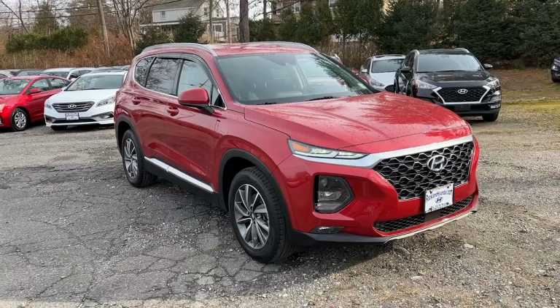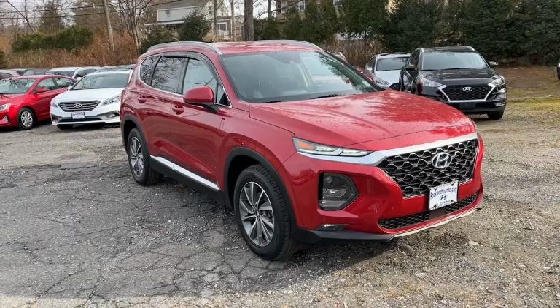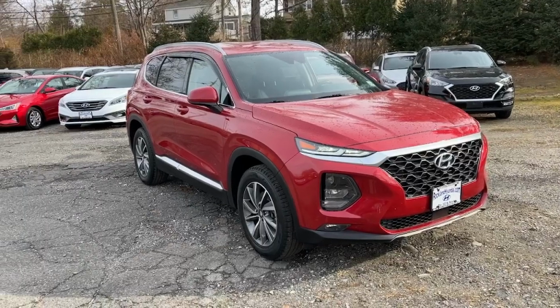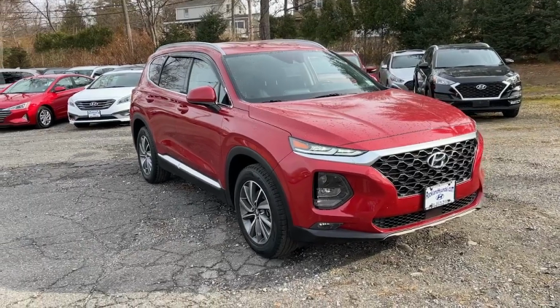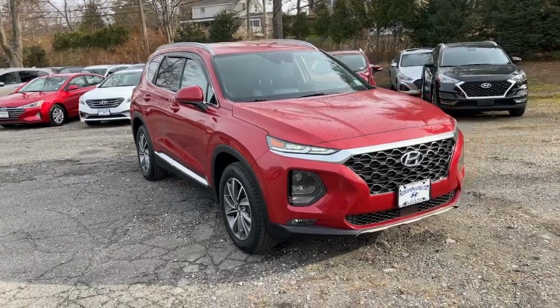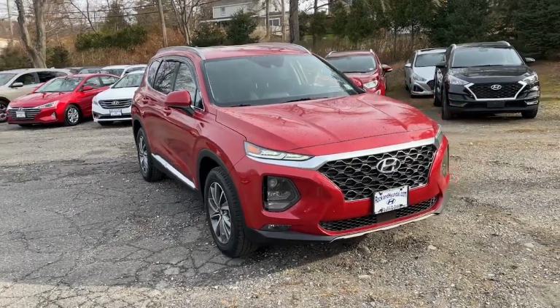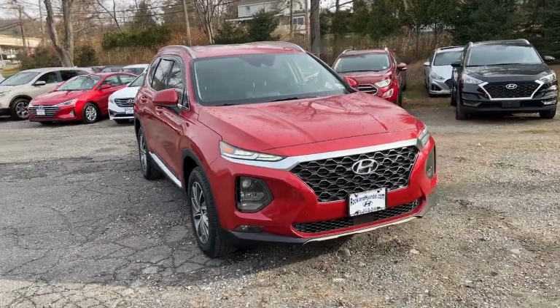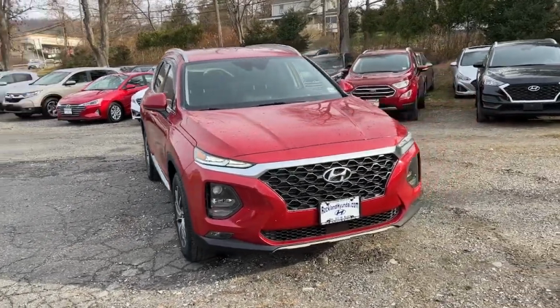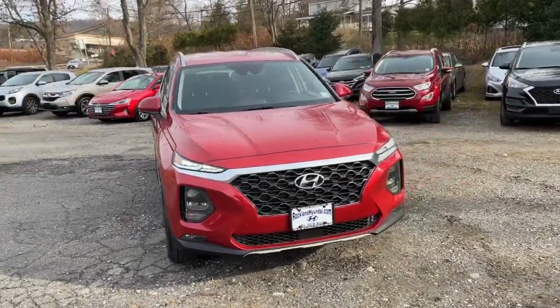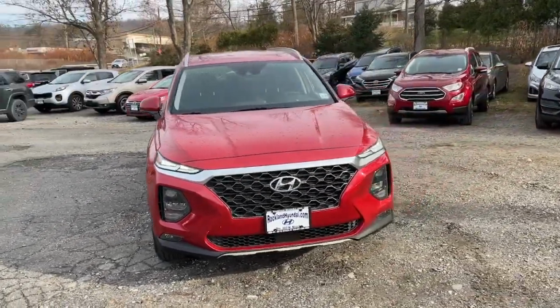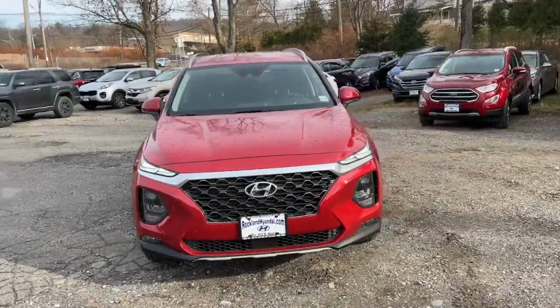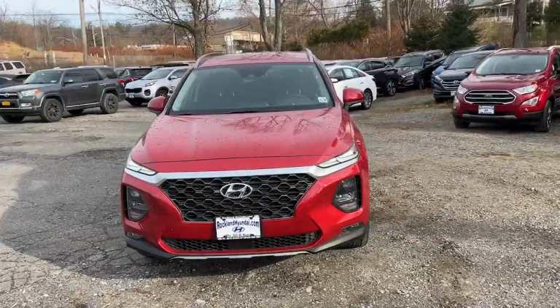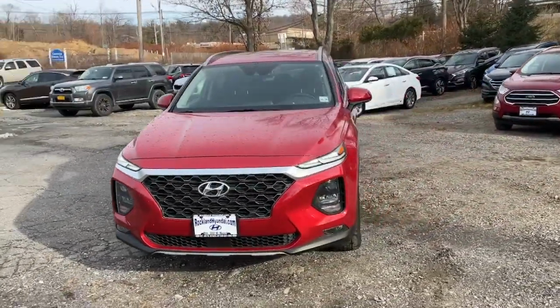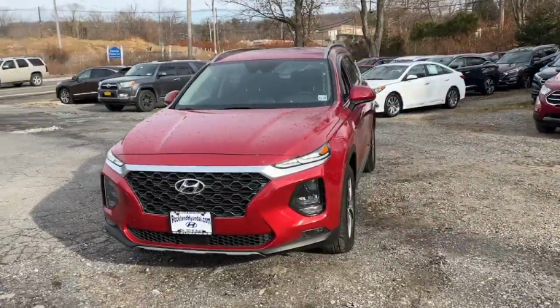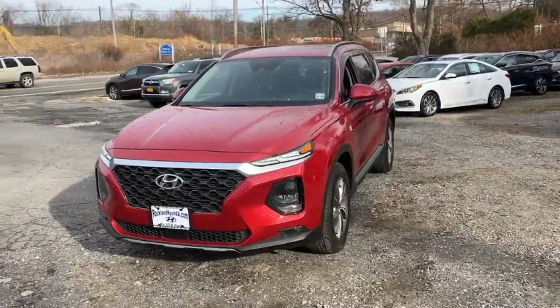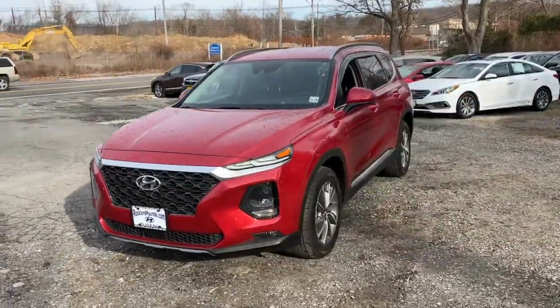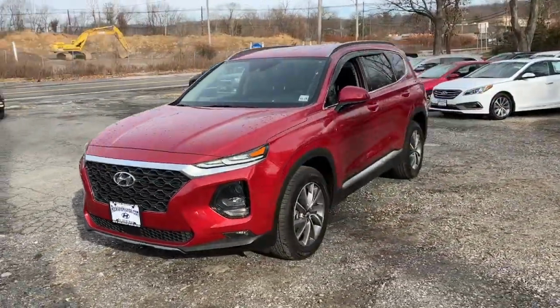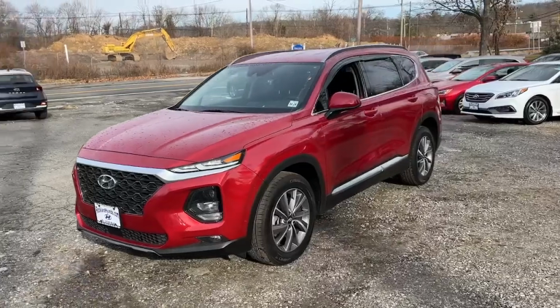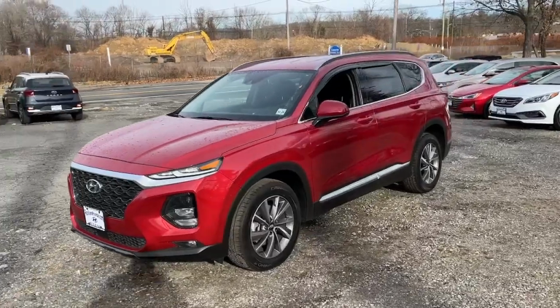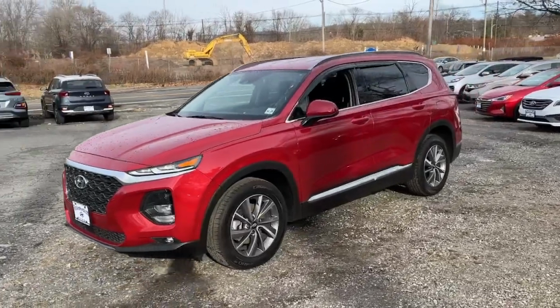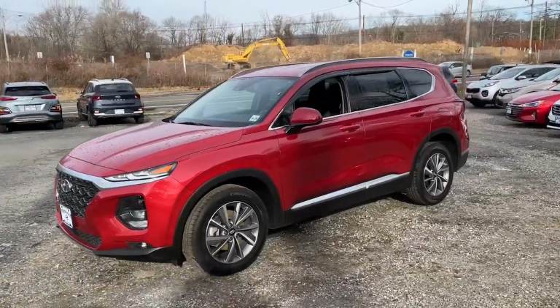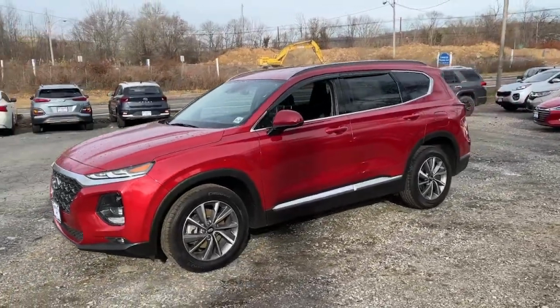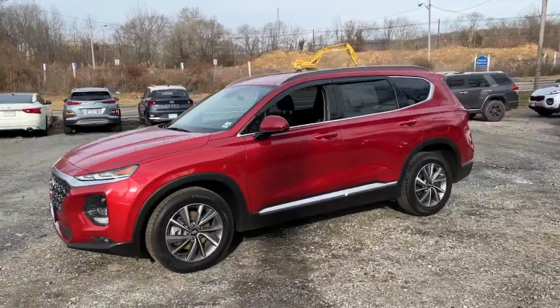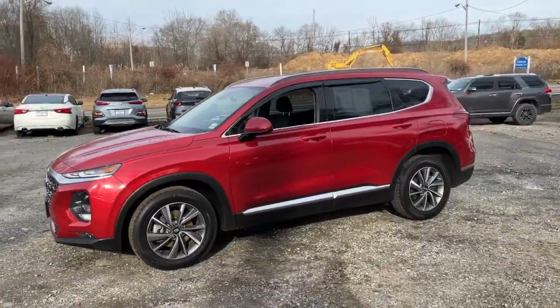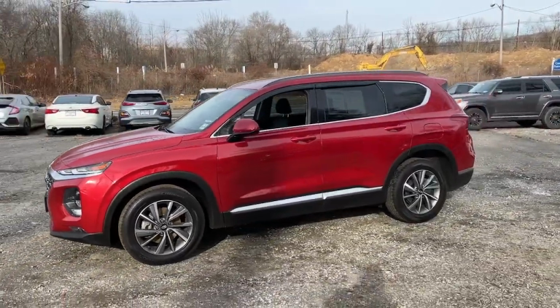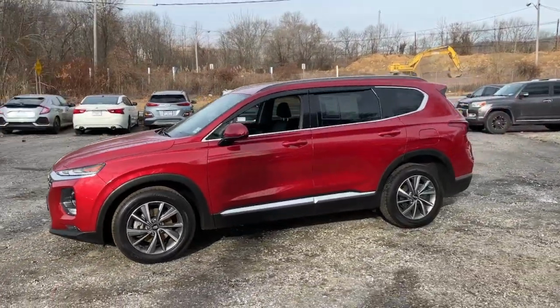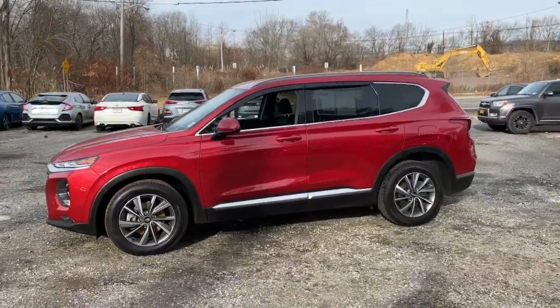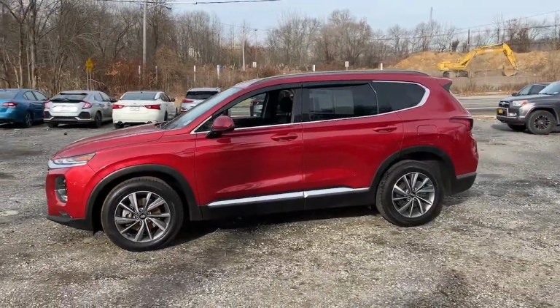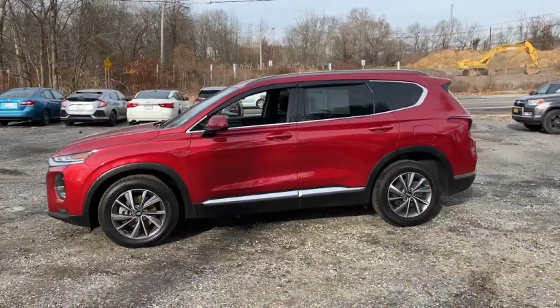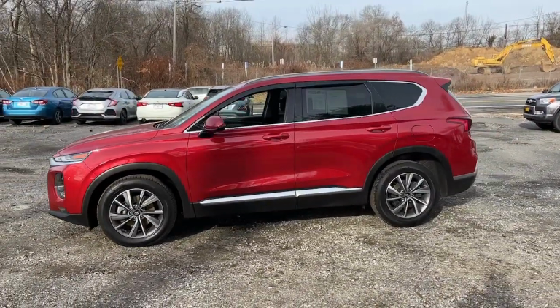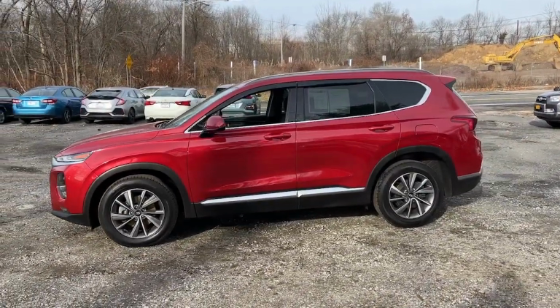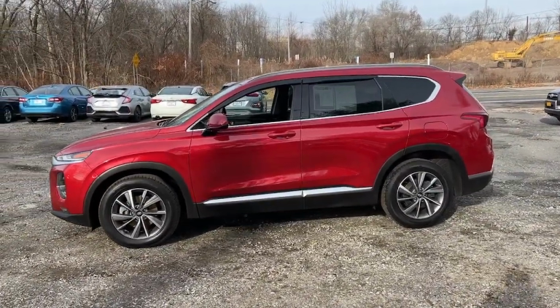You're going to love the 2019 Hyundai Santa Fe. With less than 45,000 miles on the odometer, this vehicle stands out from the rest.